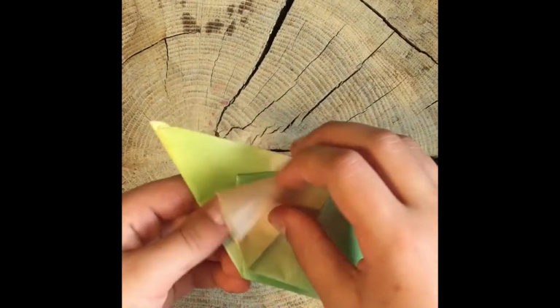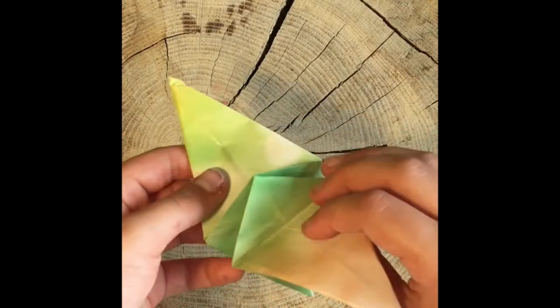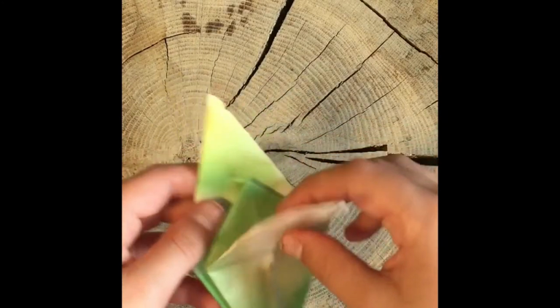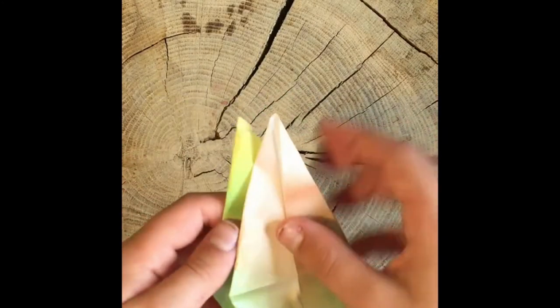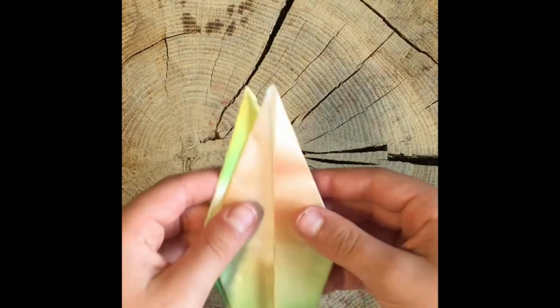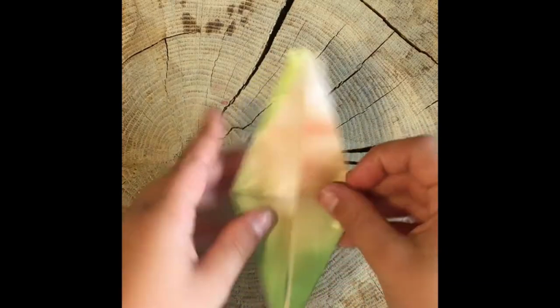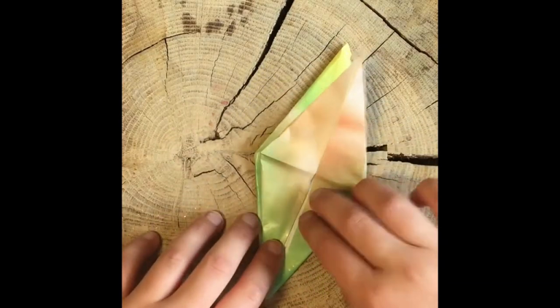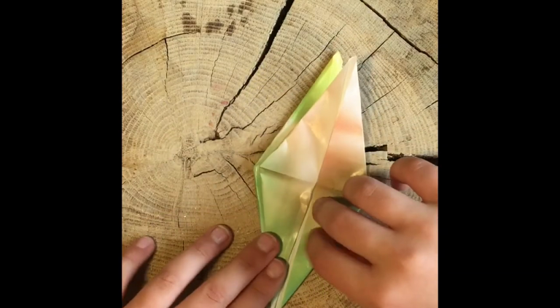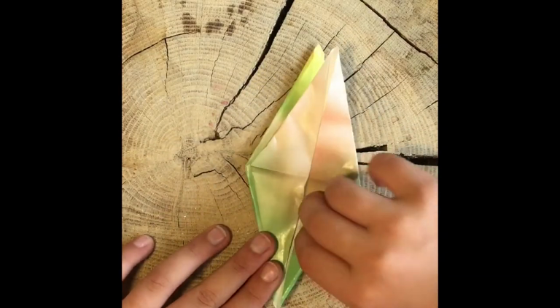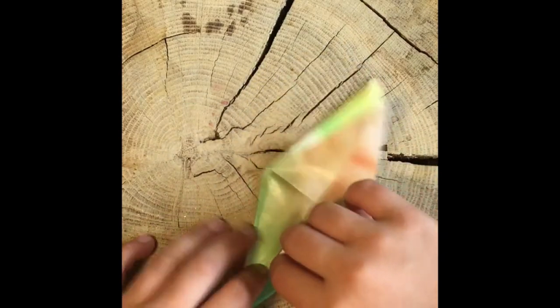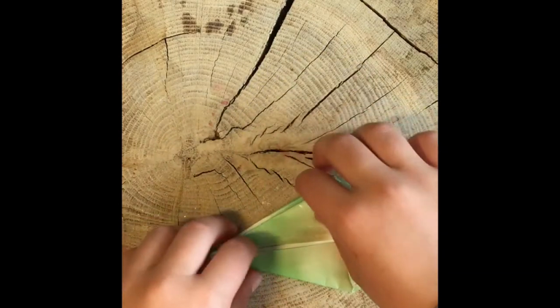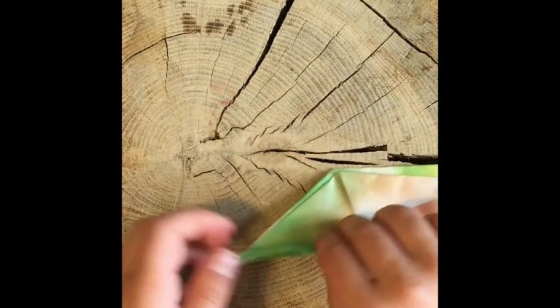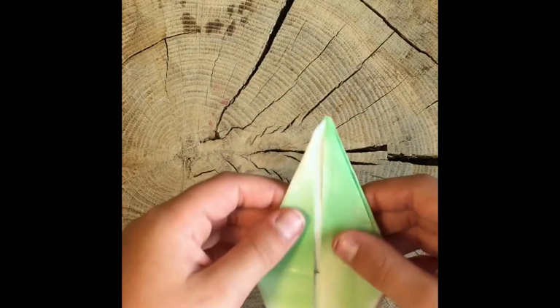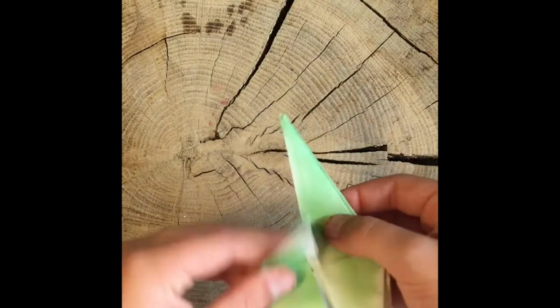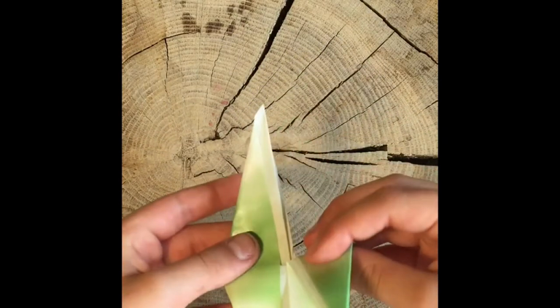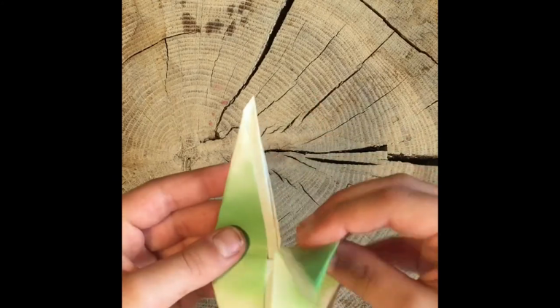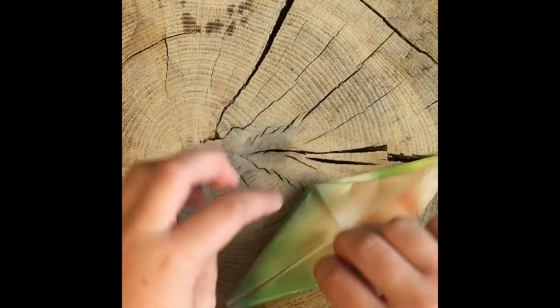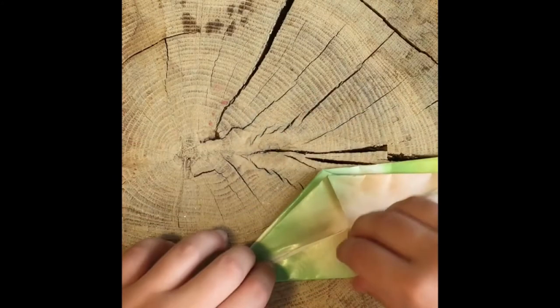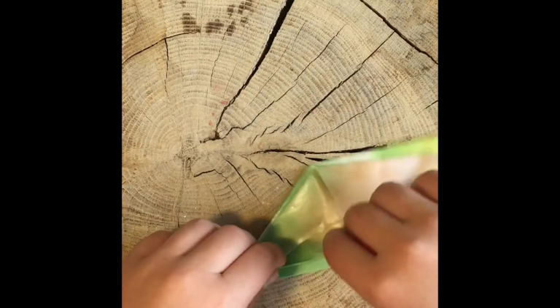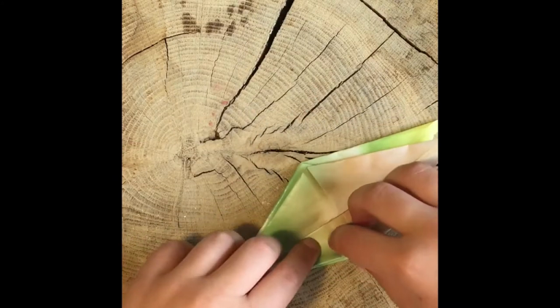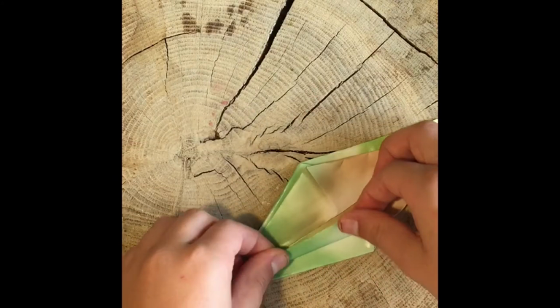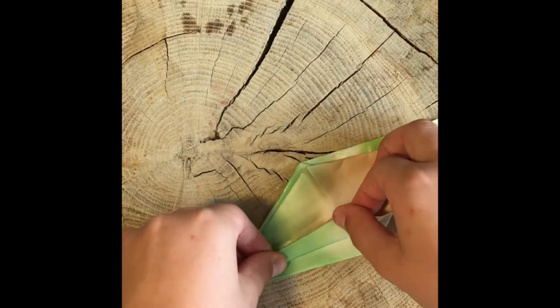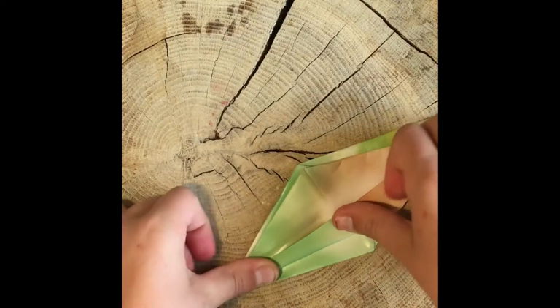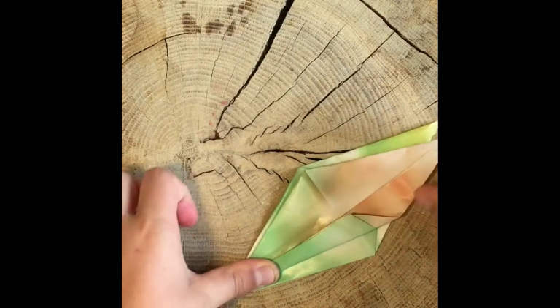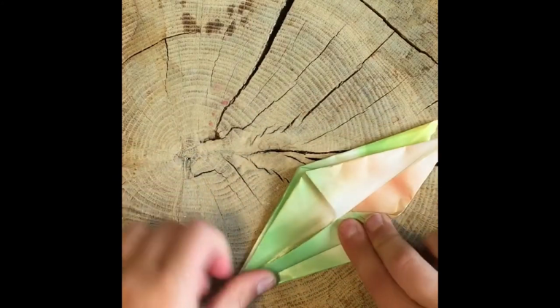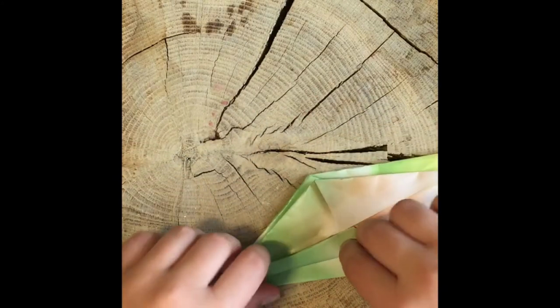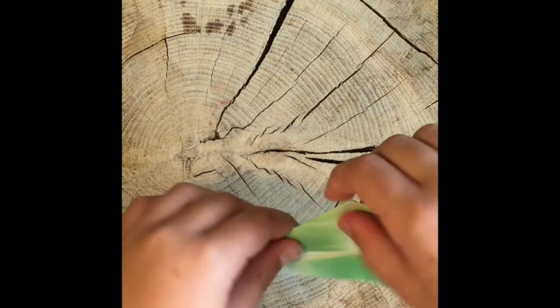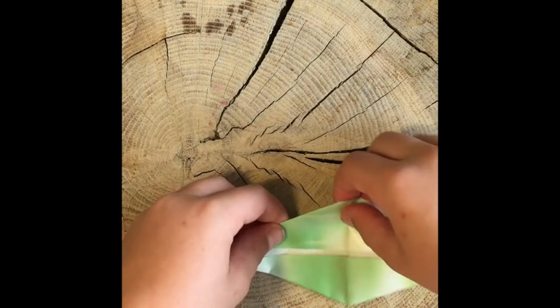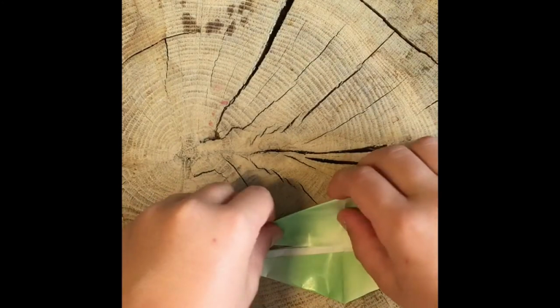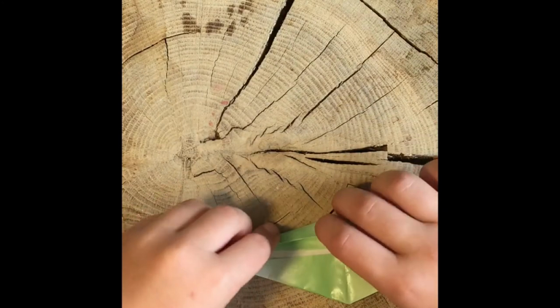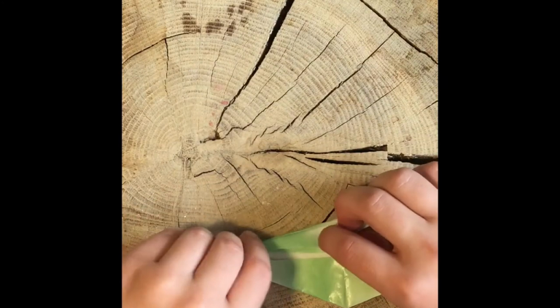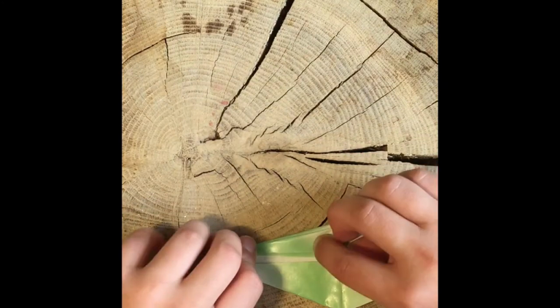Now you have this shape with little legs — I call them legs — and then the little flappy parts. Those little flappy parts are what are going to be your wings. Take your legs and fold them so that they're halfway in, making them thinner. Do that on all sides four times.